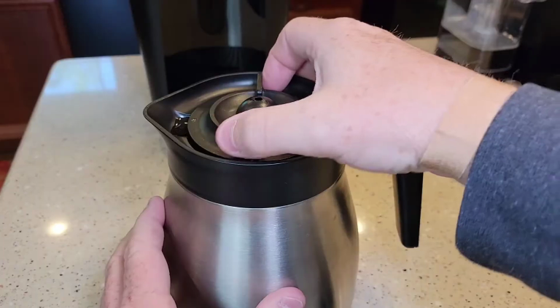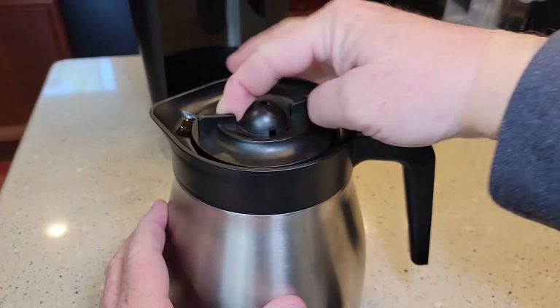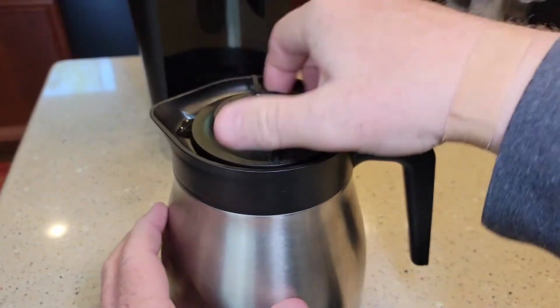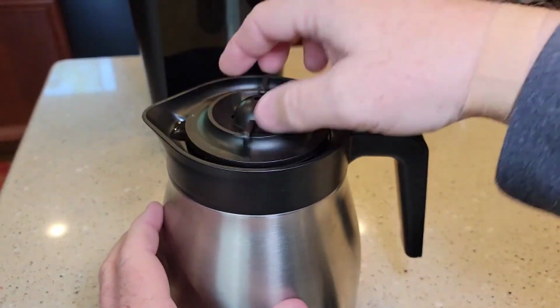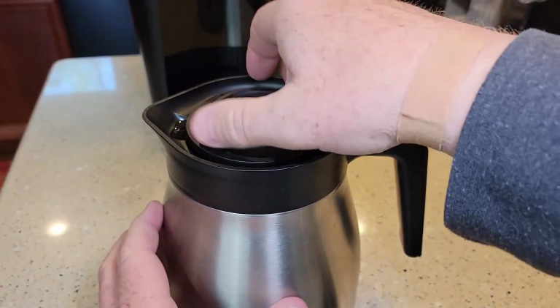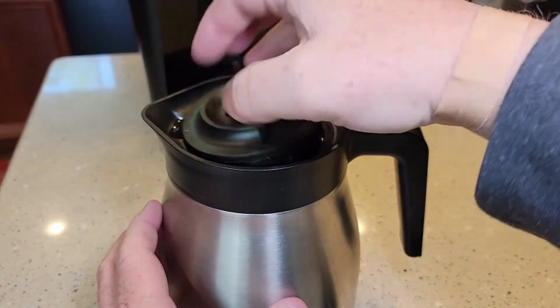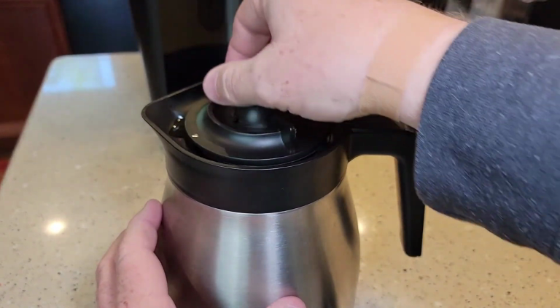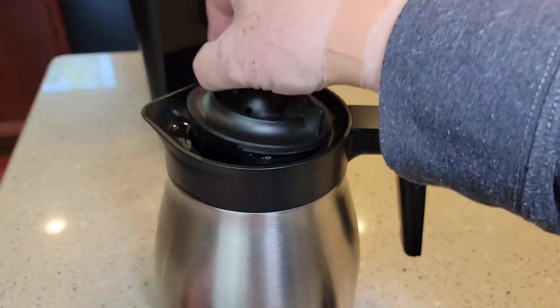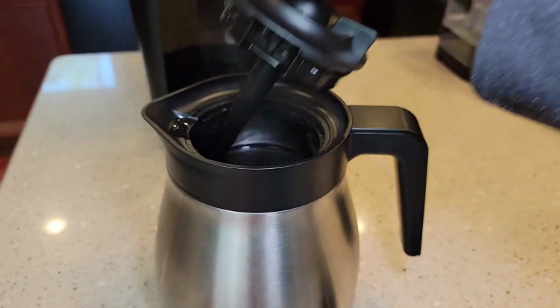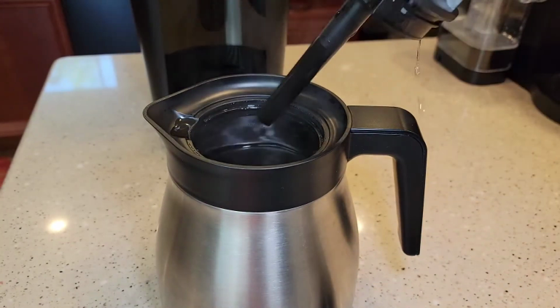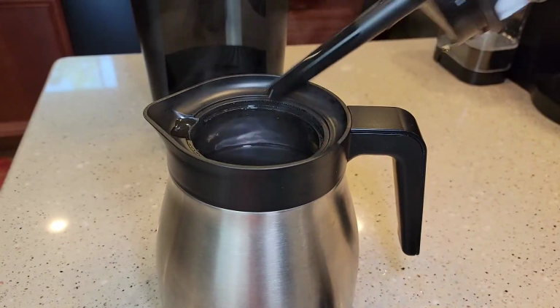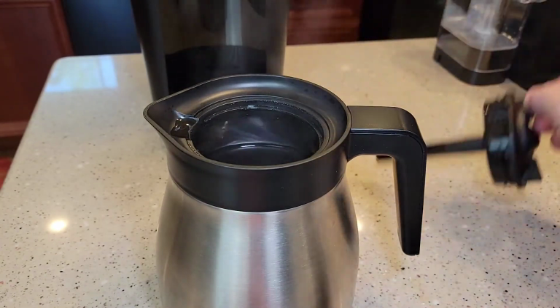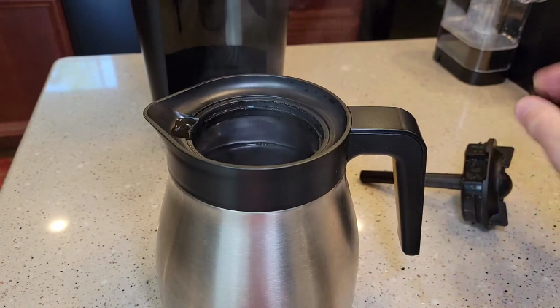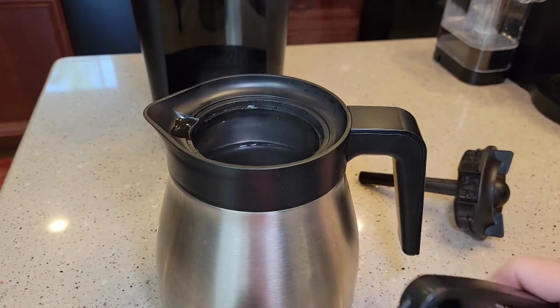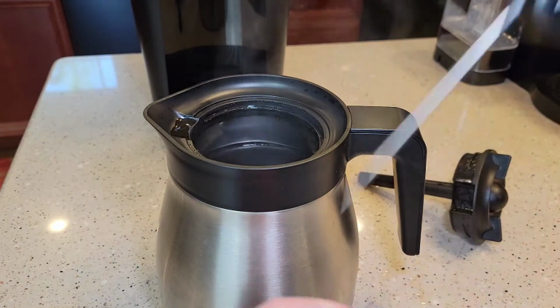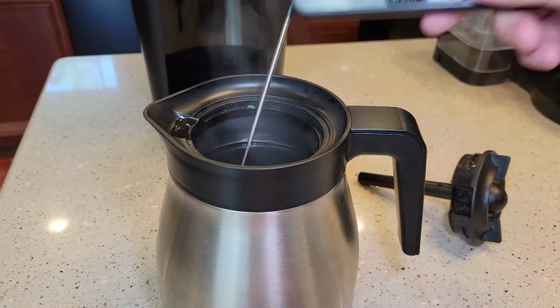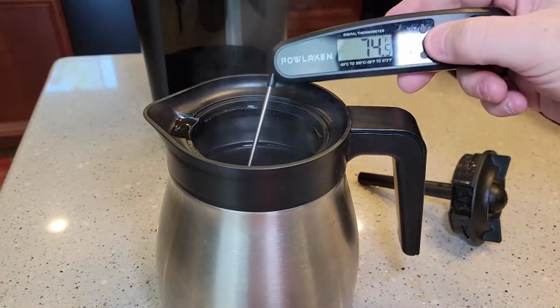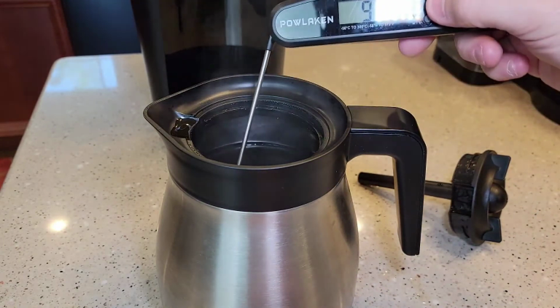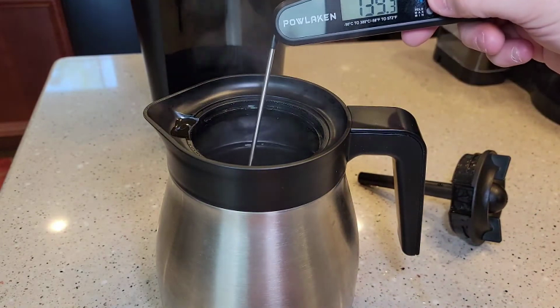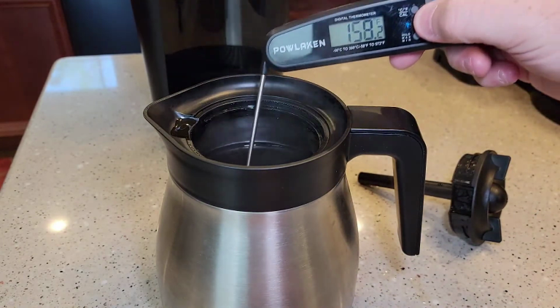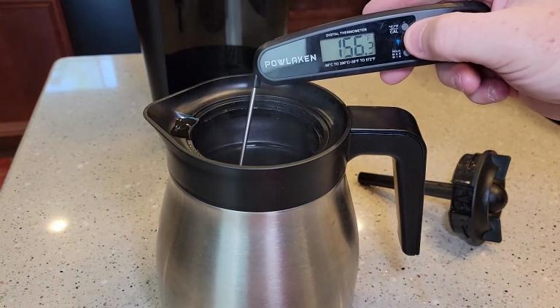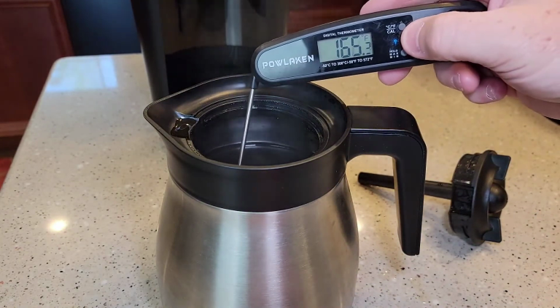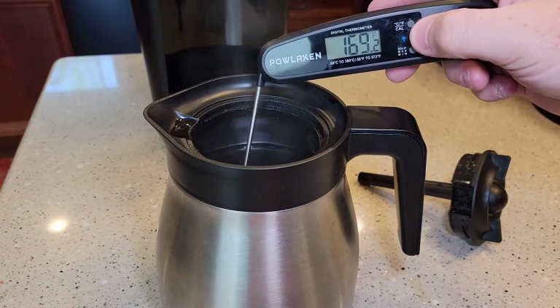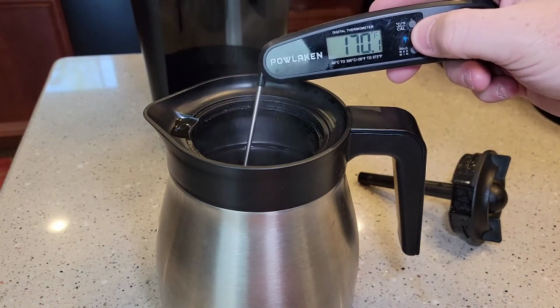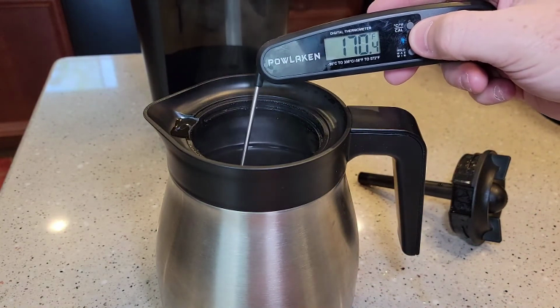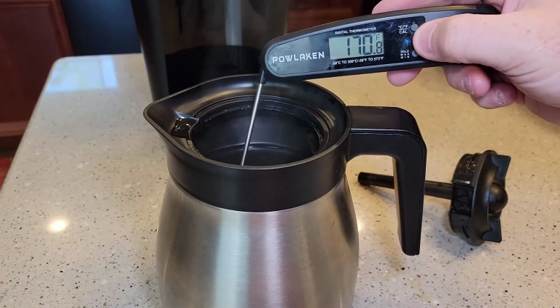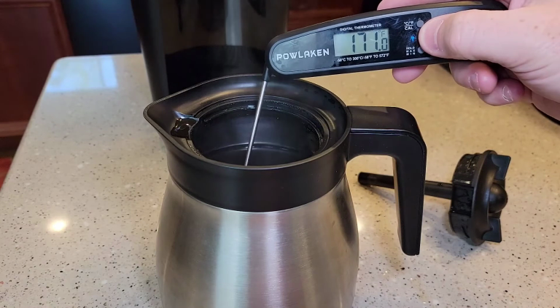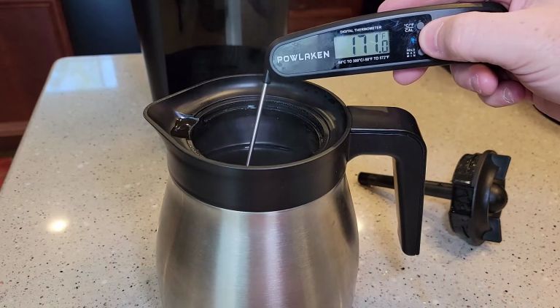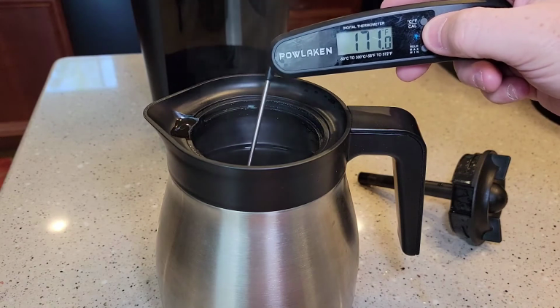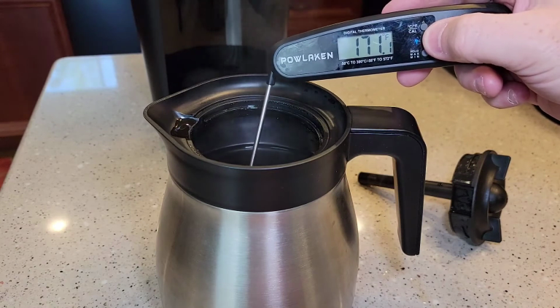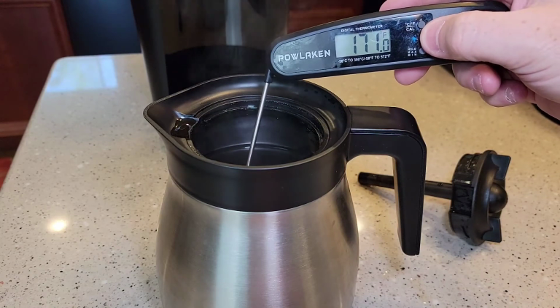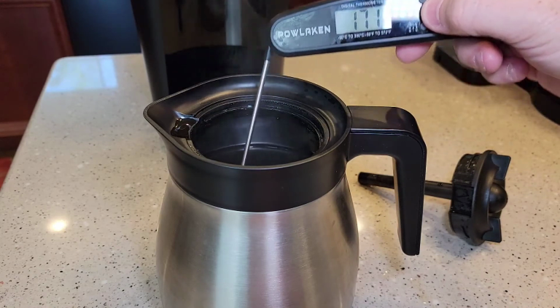Okay, it's been 45 minutes. We're down to 170 — only 5 degrees. Wow.